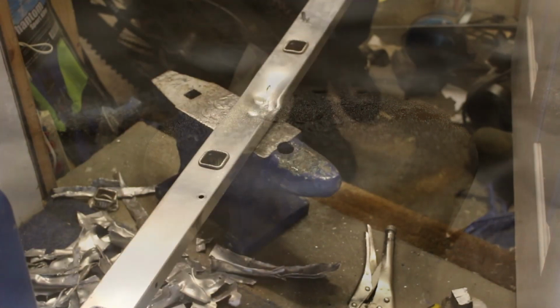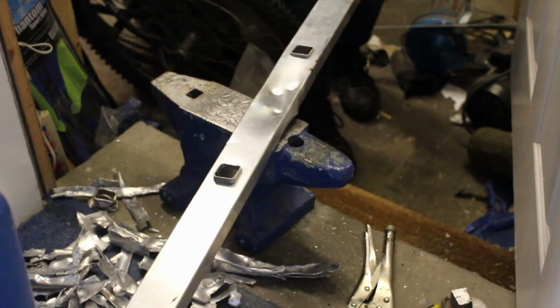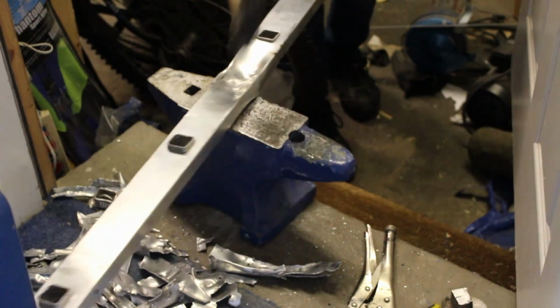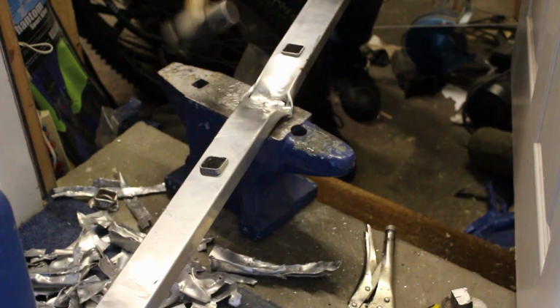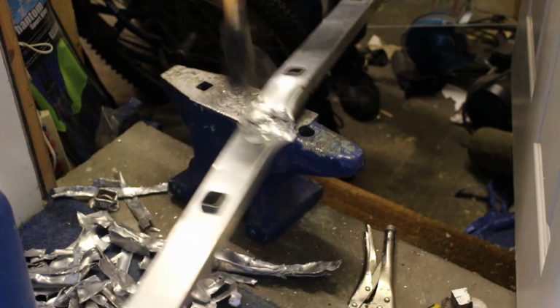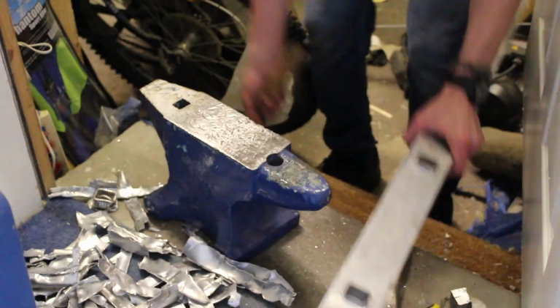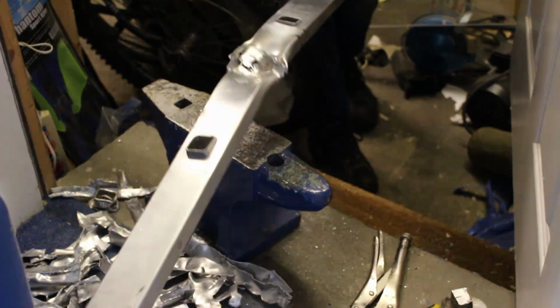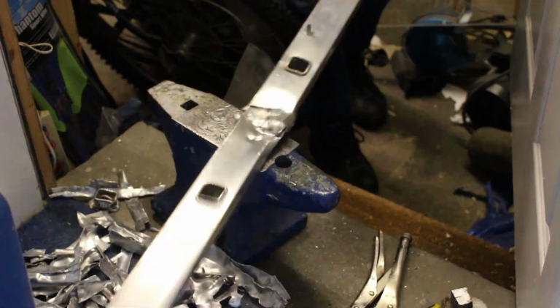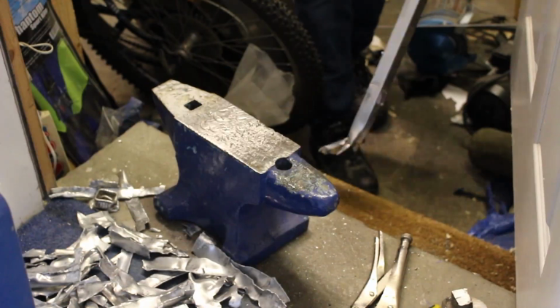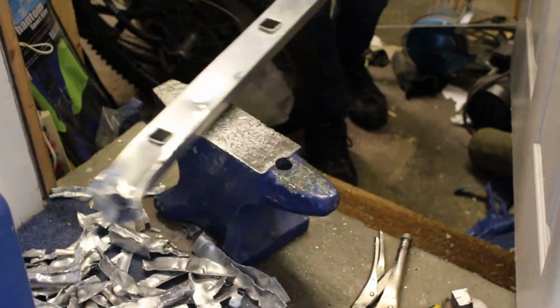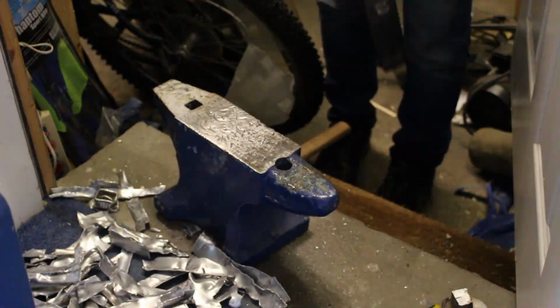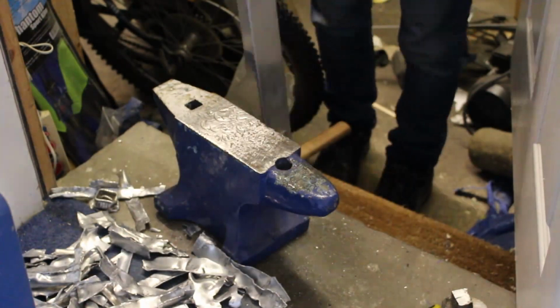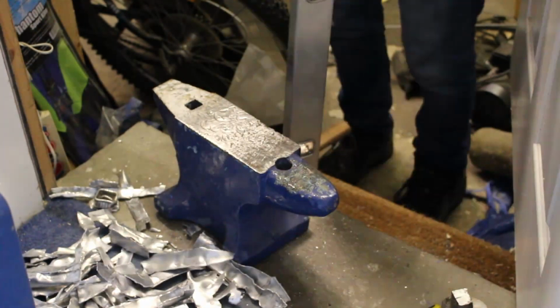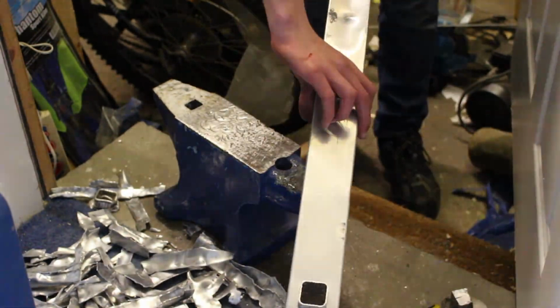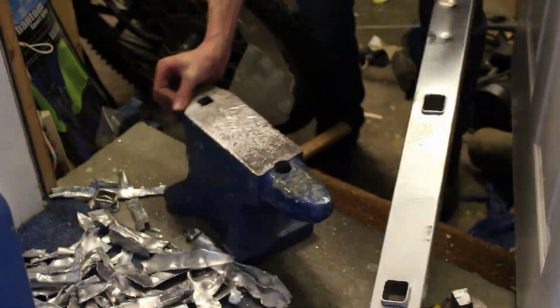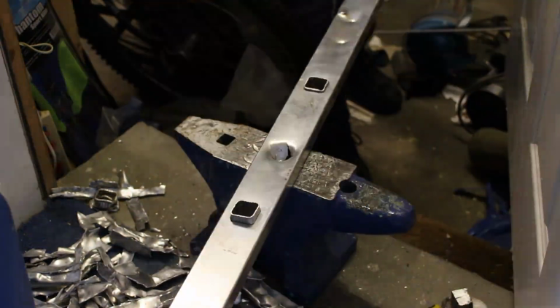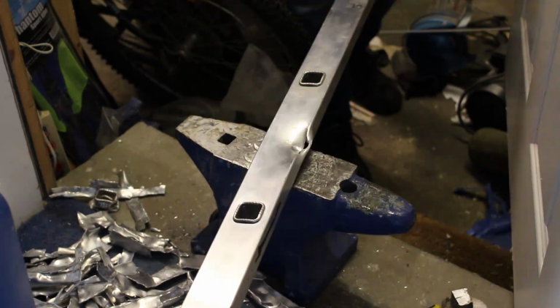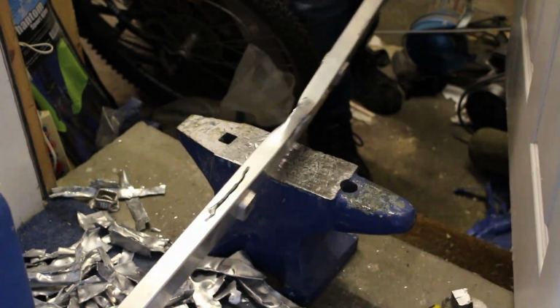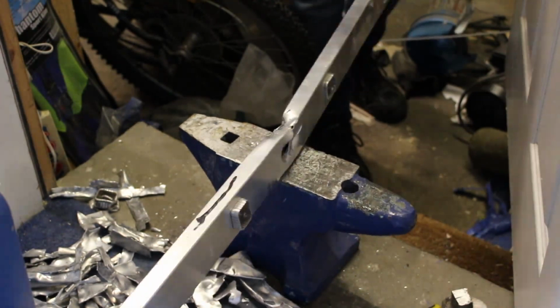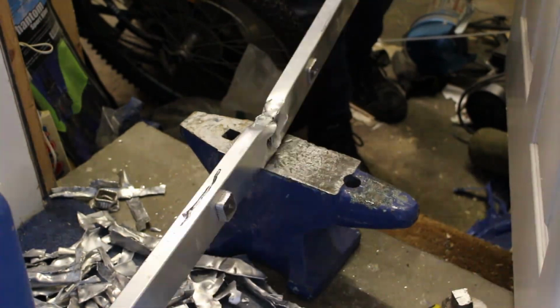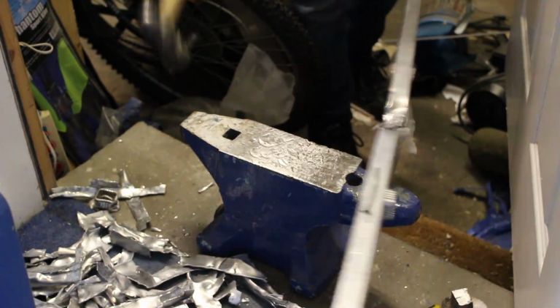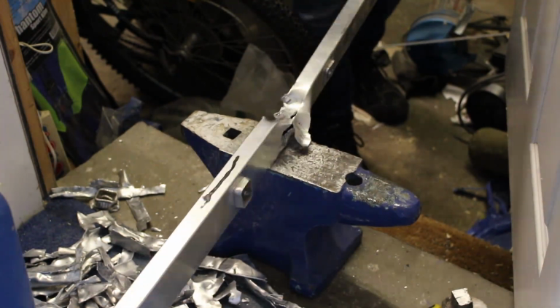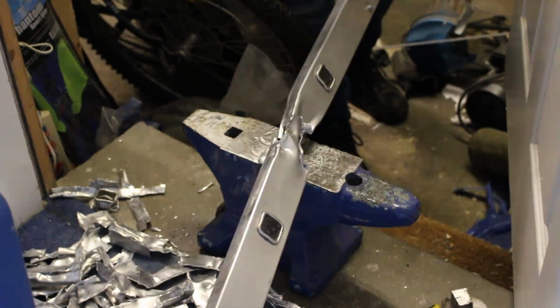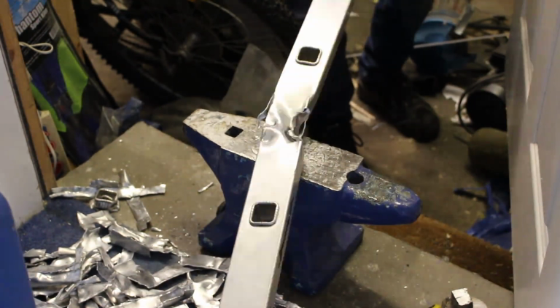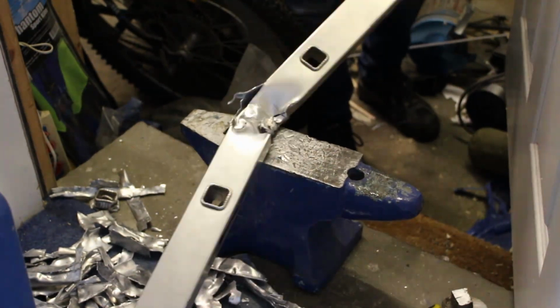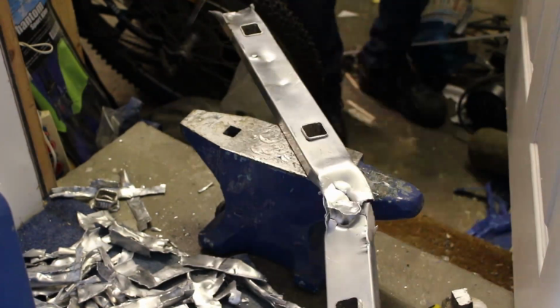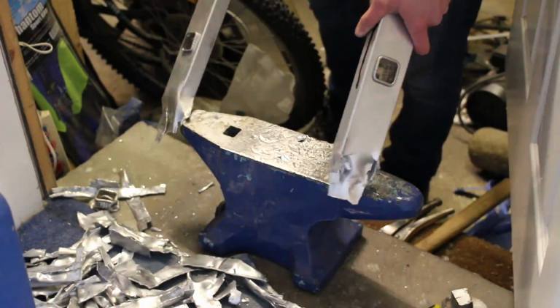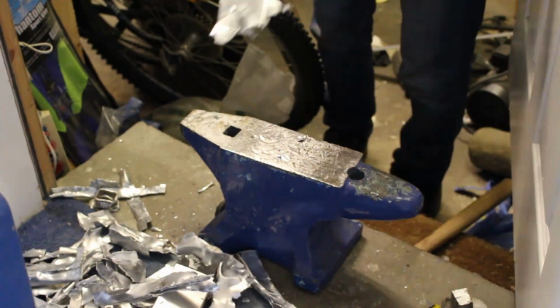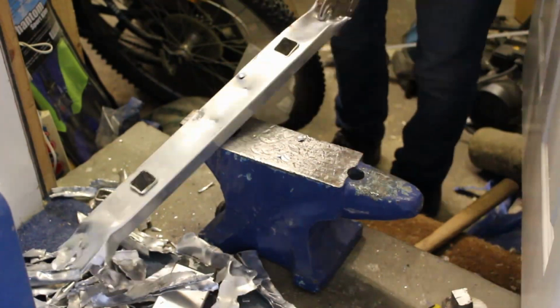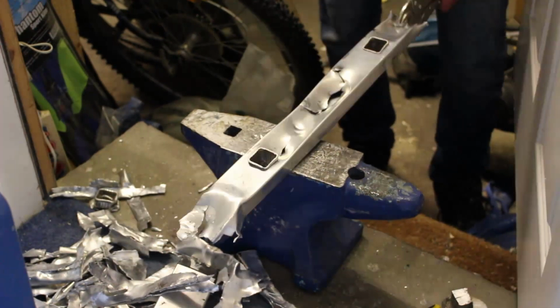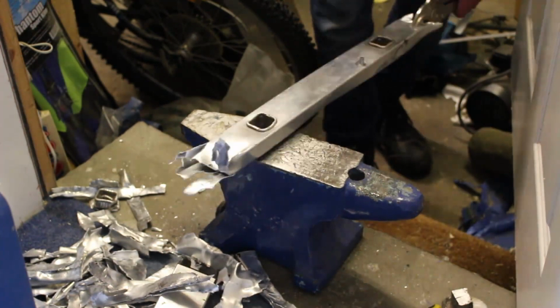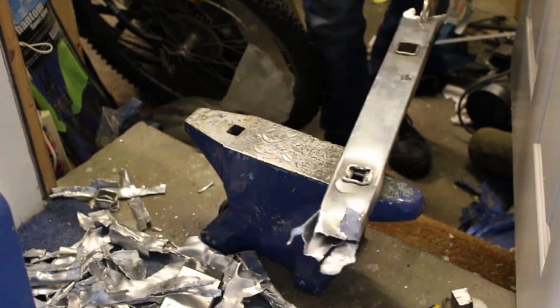My main source of scrap metal for this project is an old aluminium ladder that is completely broken — I crushed it down with a hammer so that it would fit inside my crucible. In the past I've also used an old engine casing from a motorbike engine and that worked quite well also.